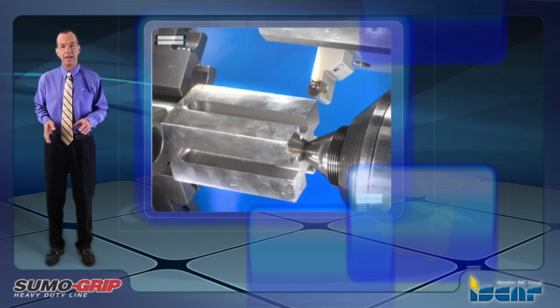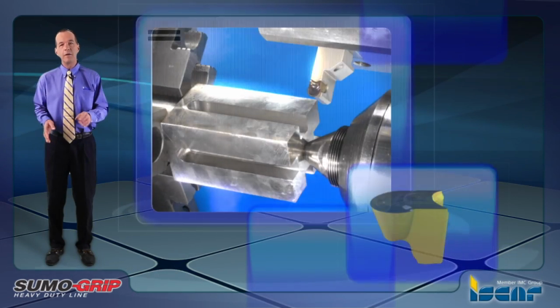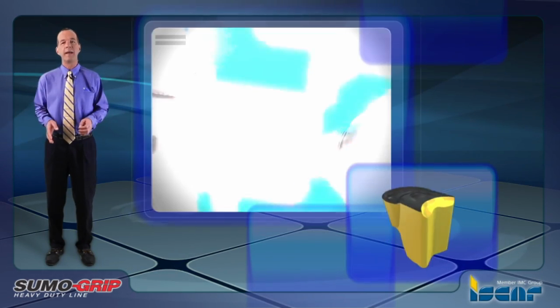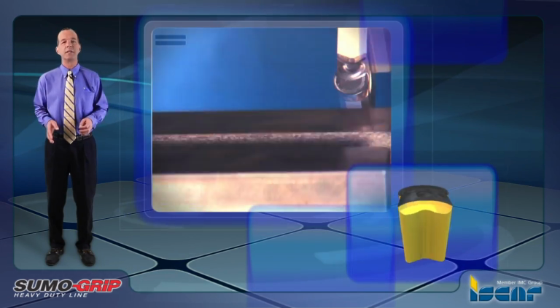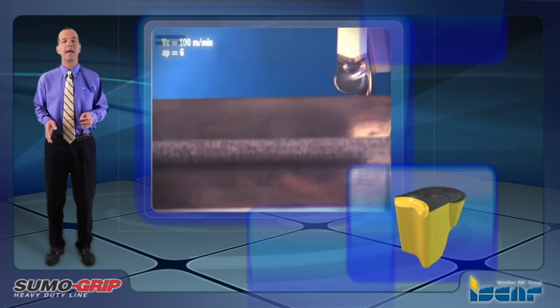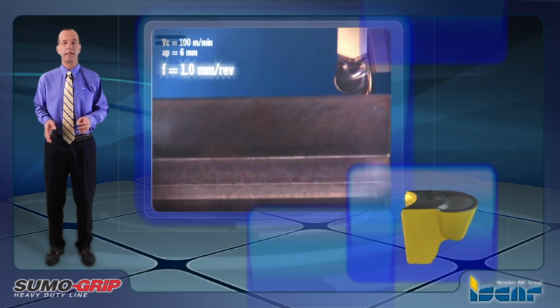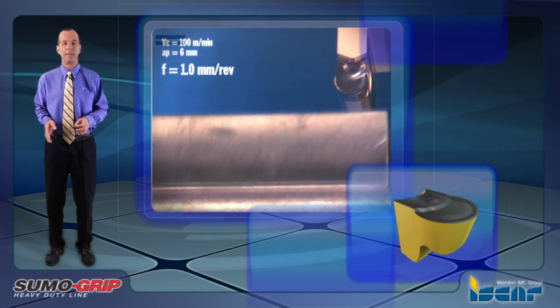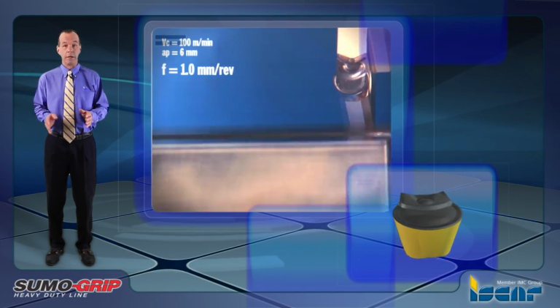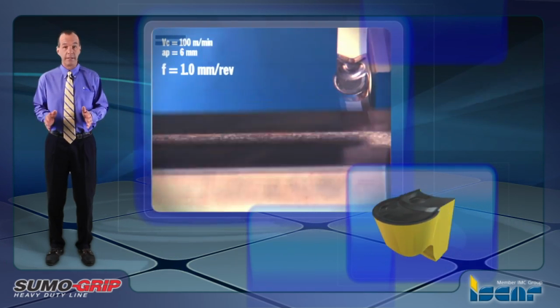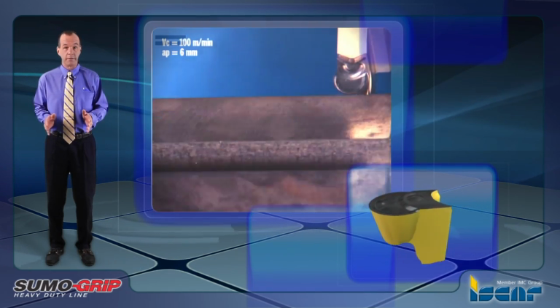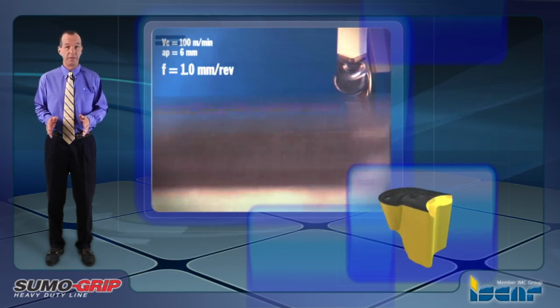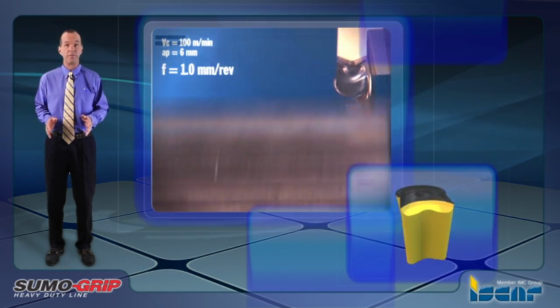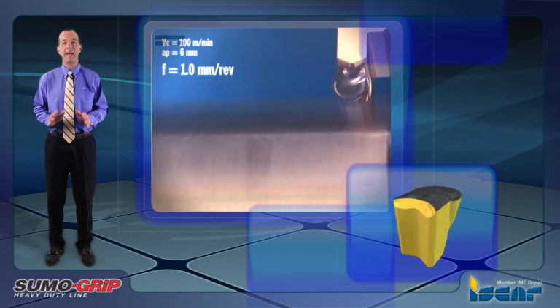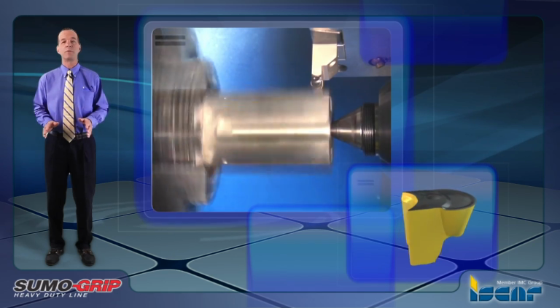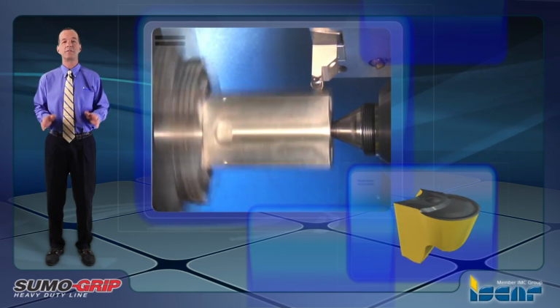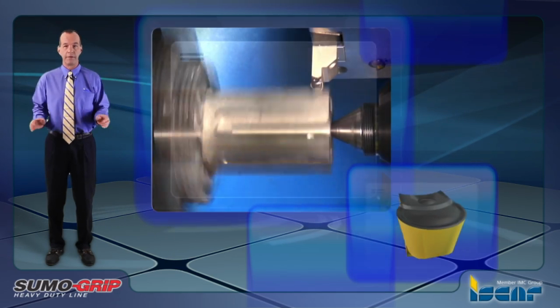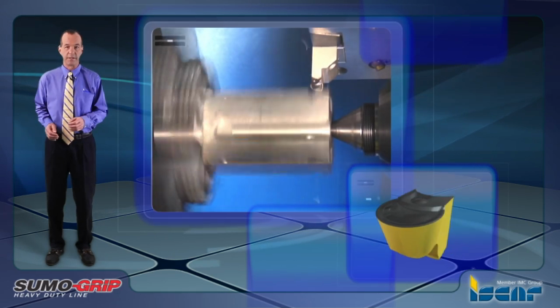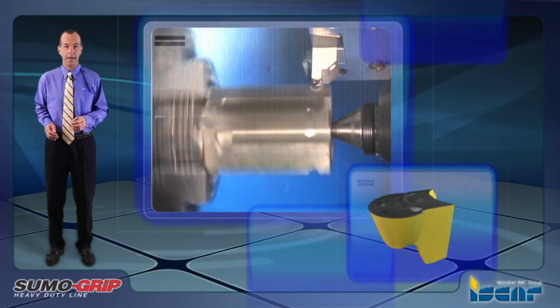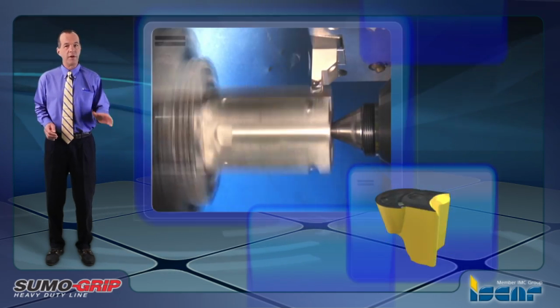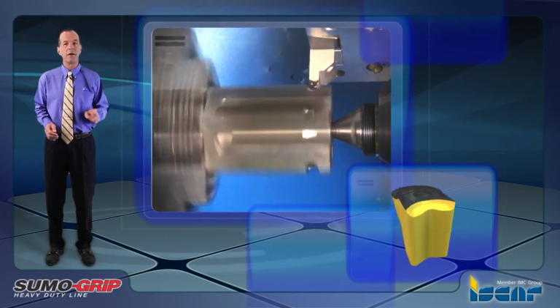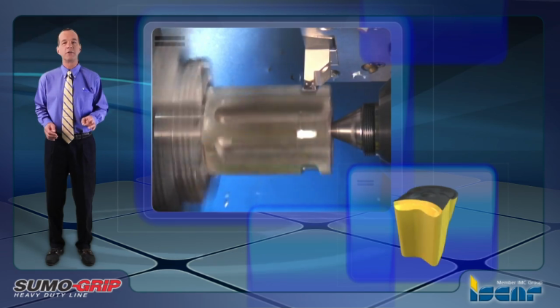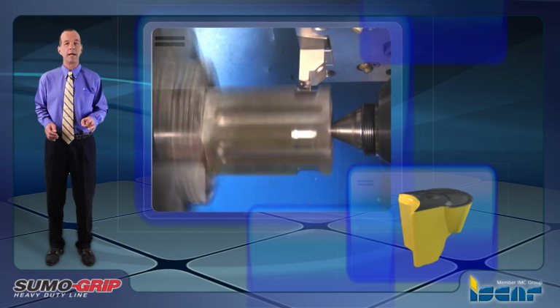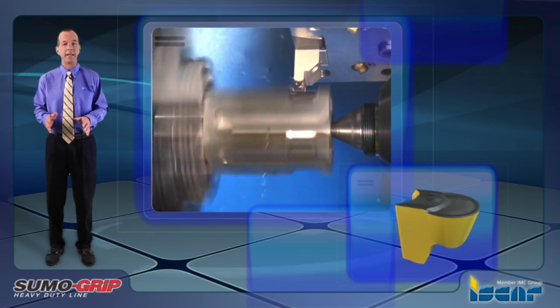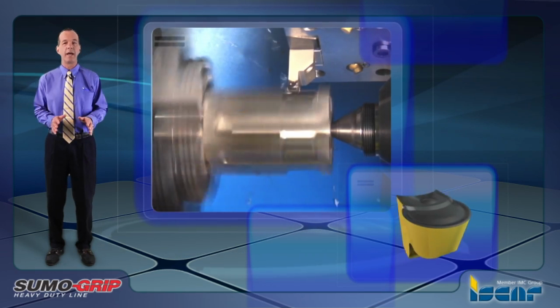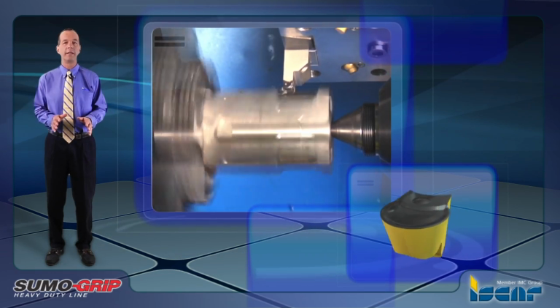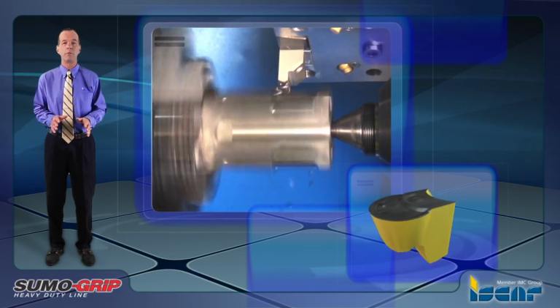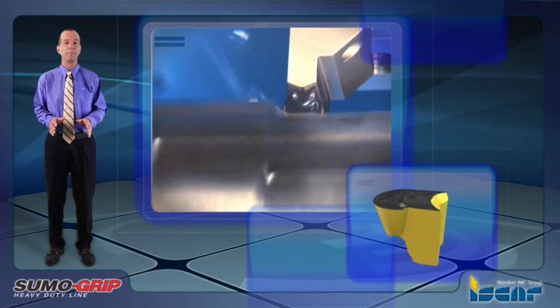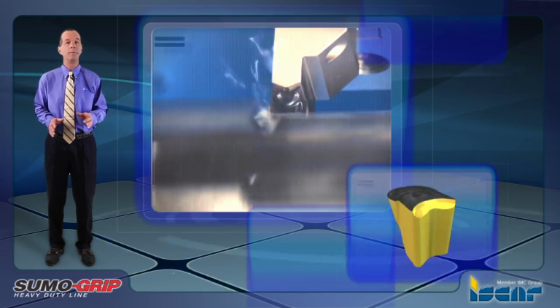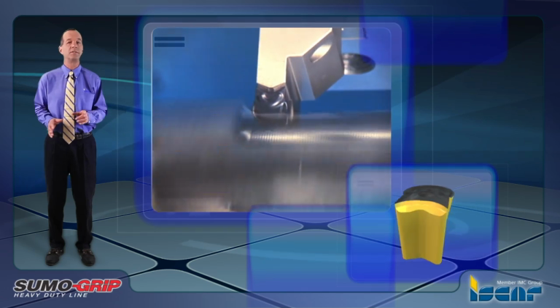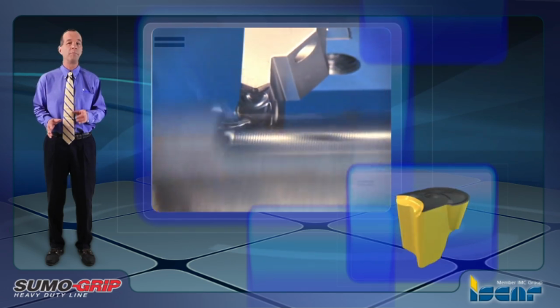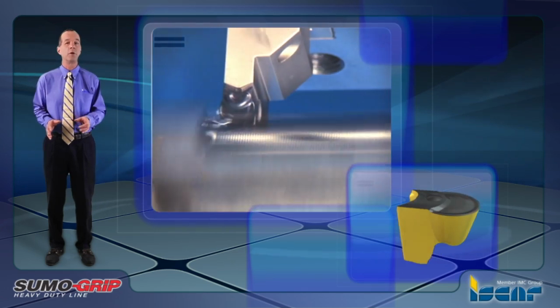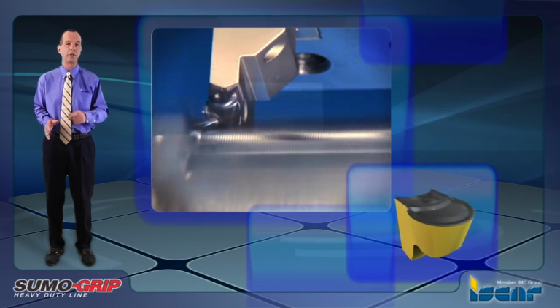Here are some advantages of the Tag B. The unique tangential clamping system provides excellent resistance to side forces. The very strong insert design enables side turning and feed rates of up to 1.0 millimeter per revolution.